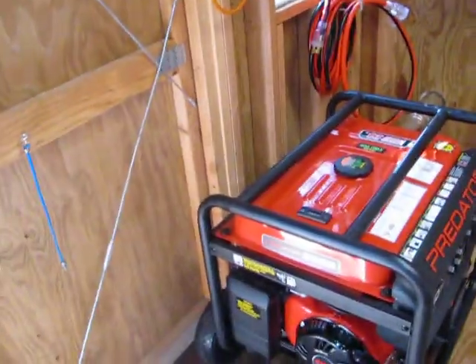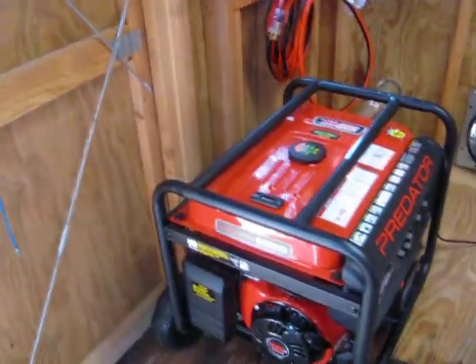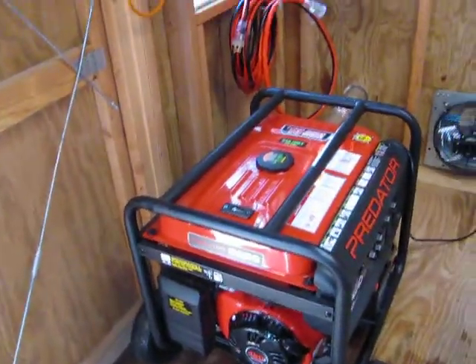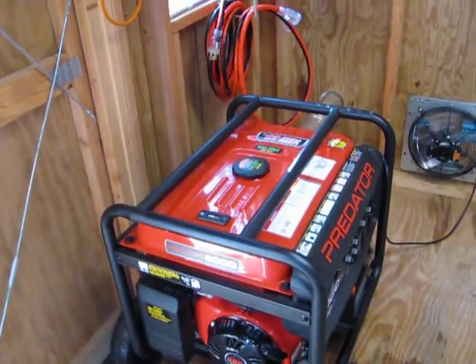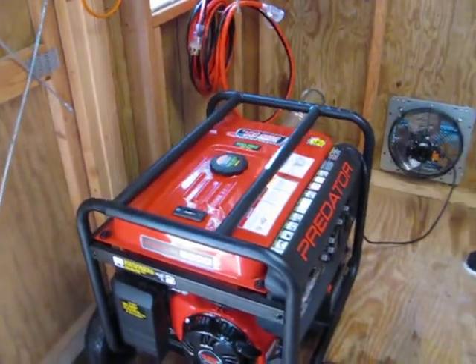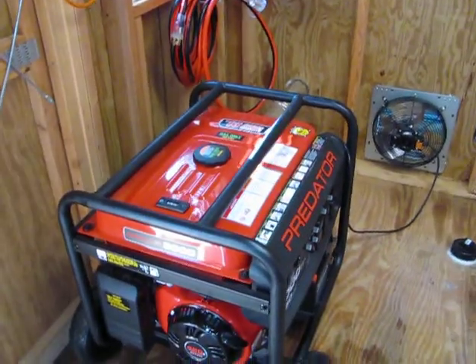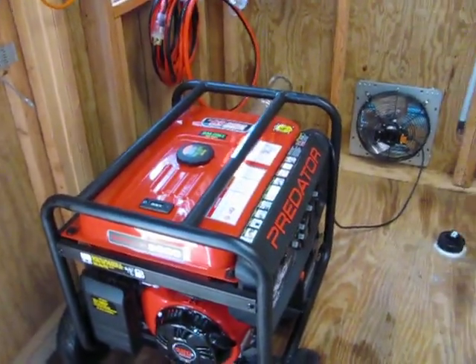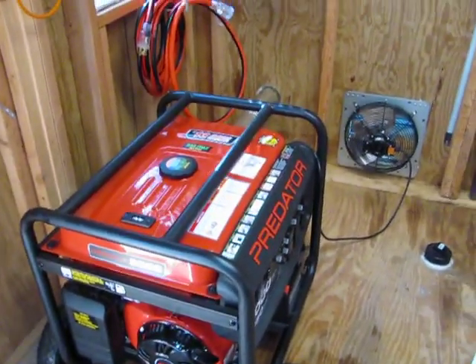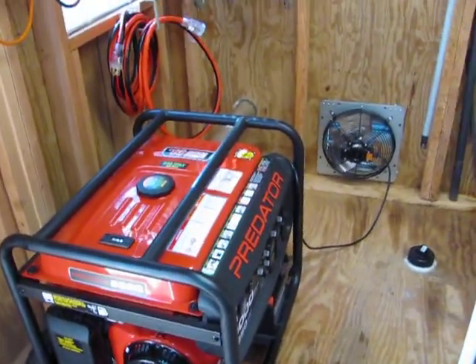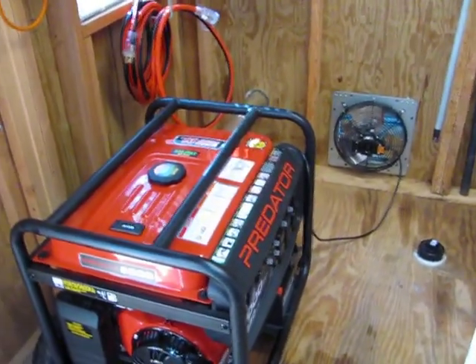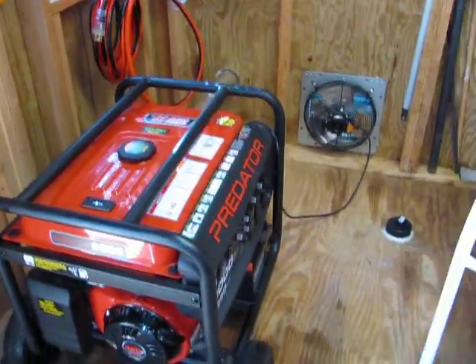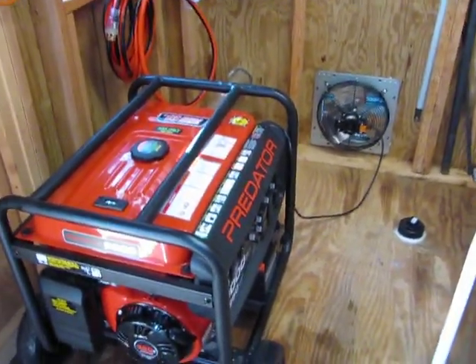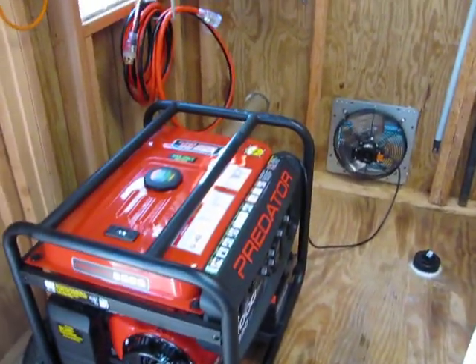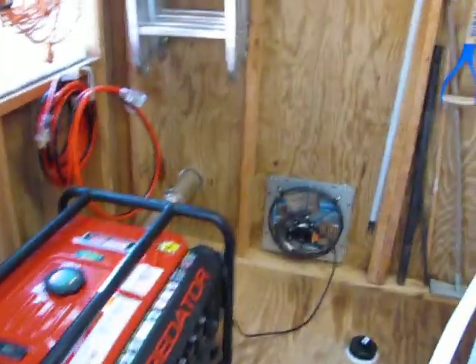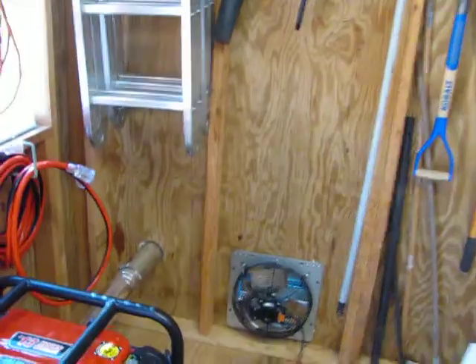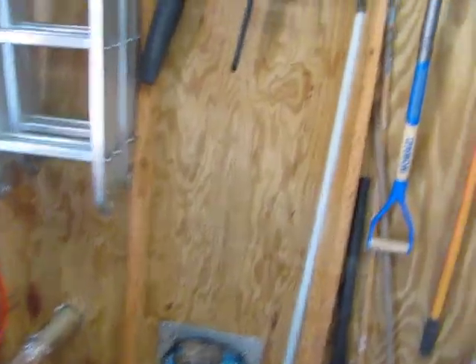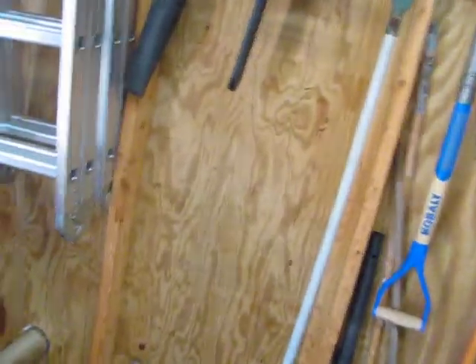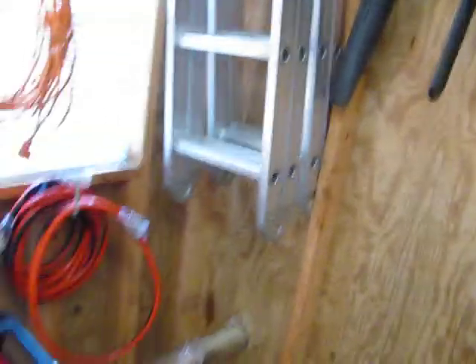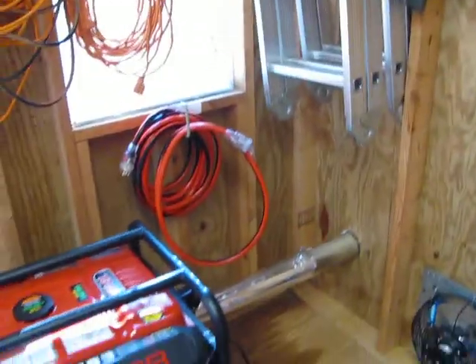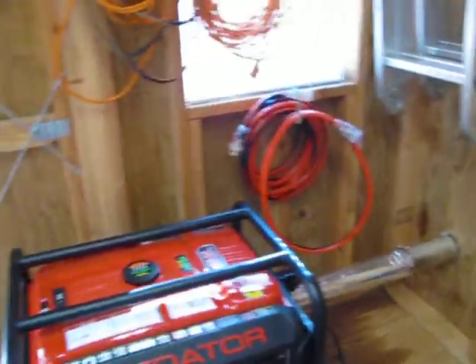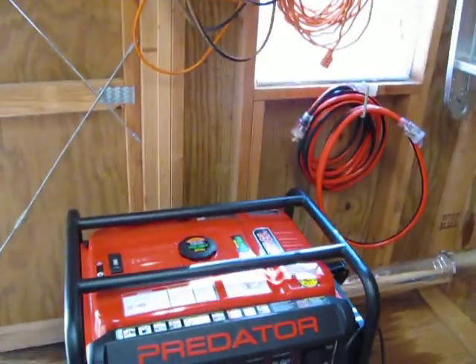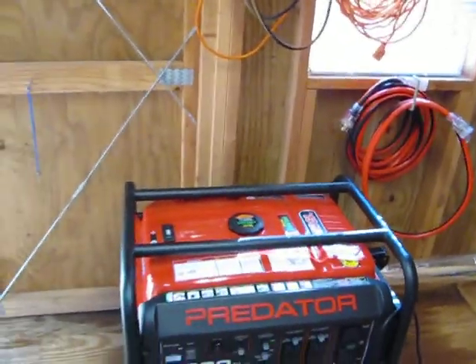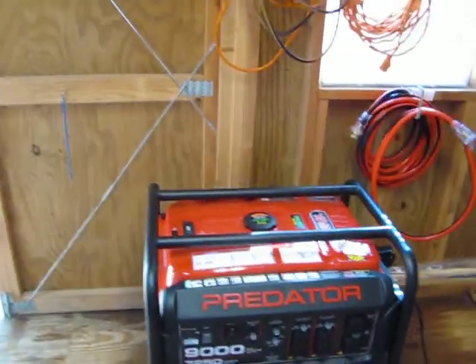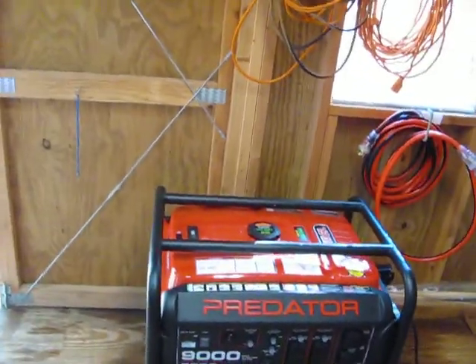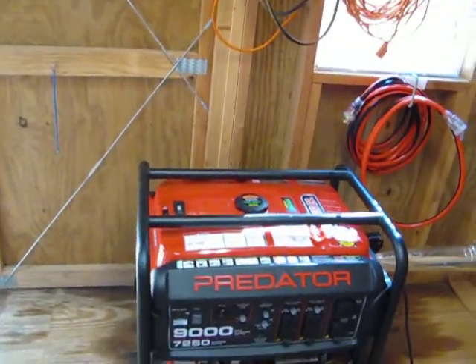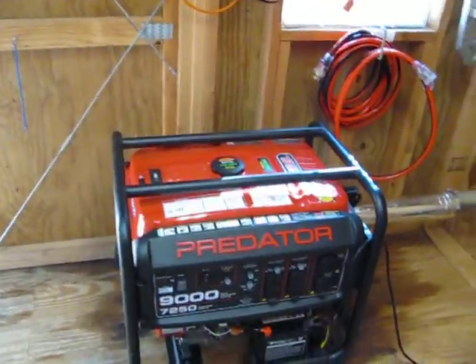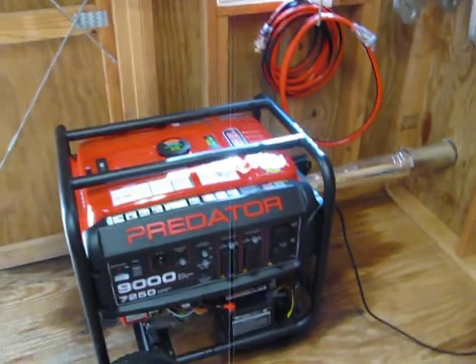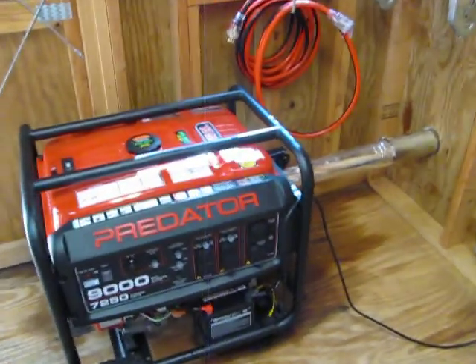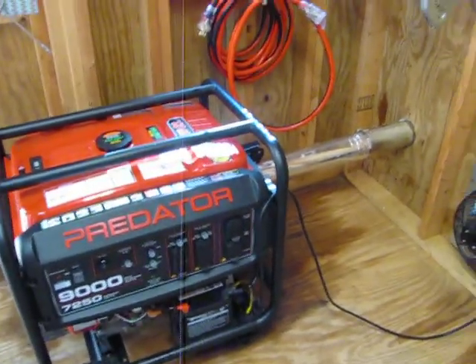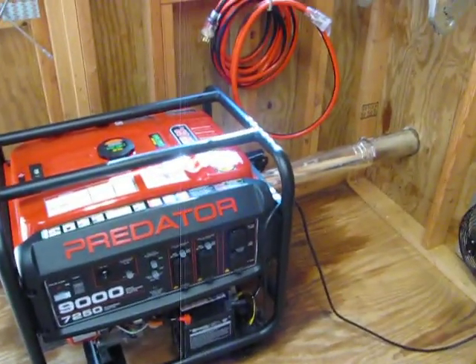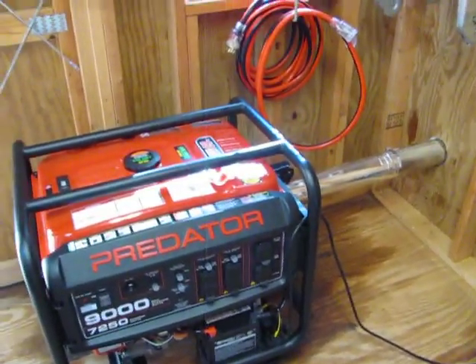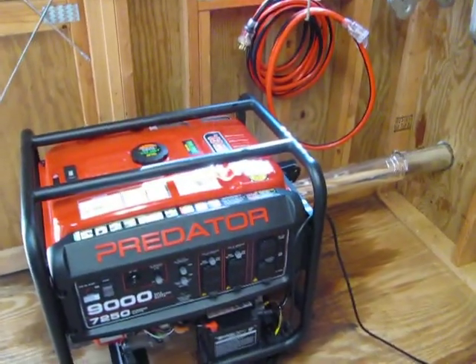For somebody being inside their home while the doors are shut, they'll probably still be able to hear it a little bit, but not very bad — it won't be an annoying sound.